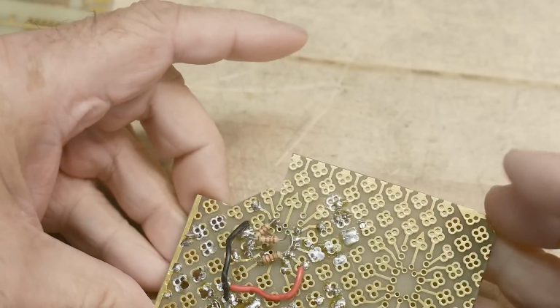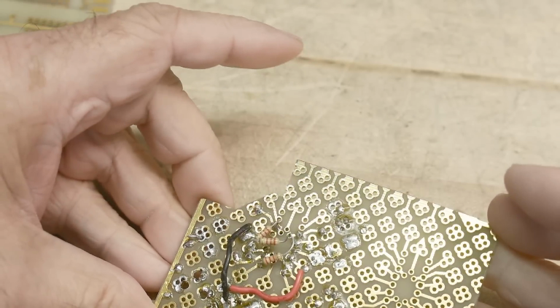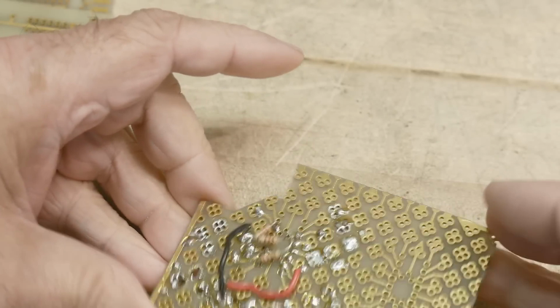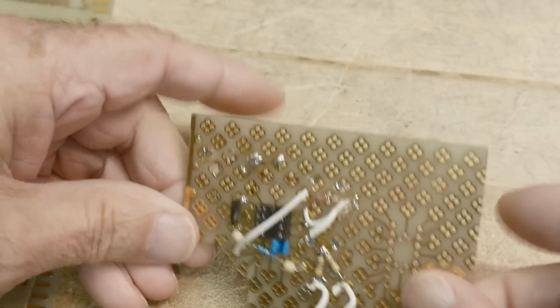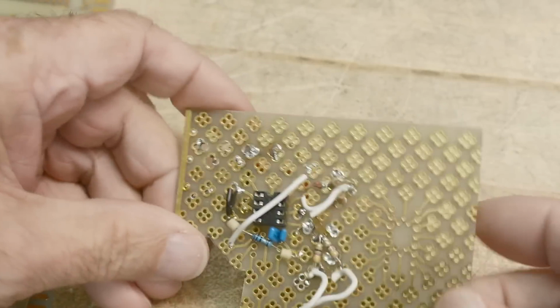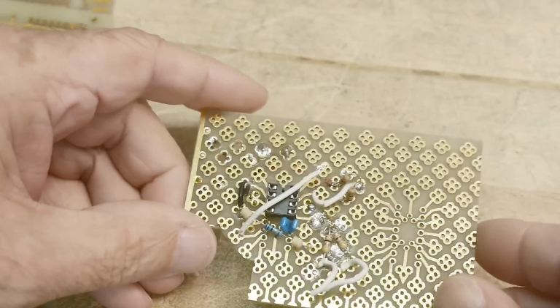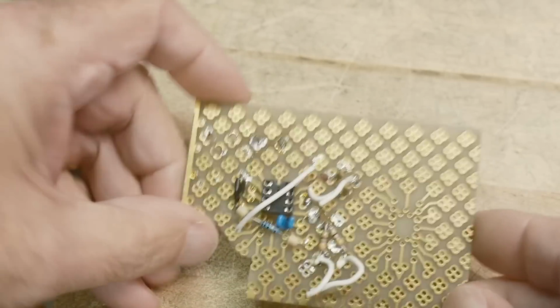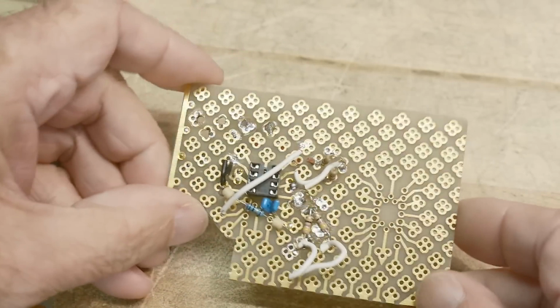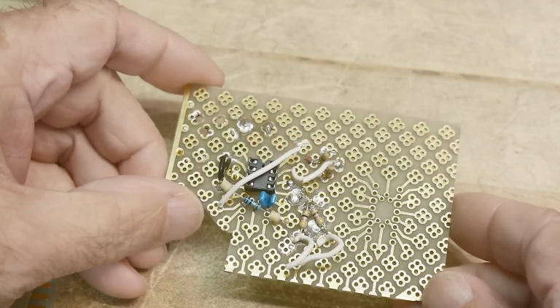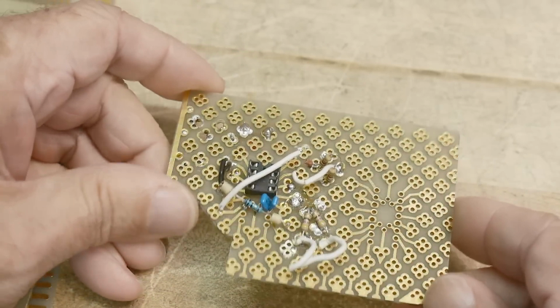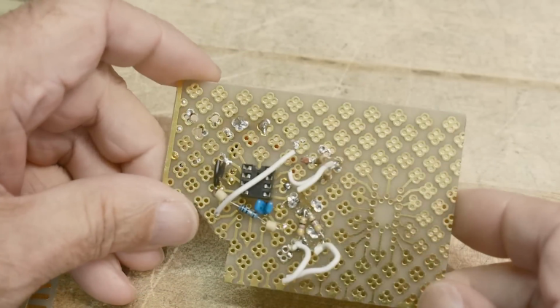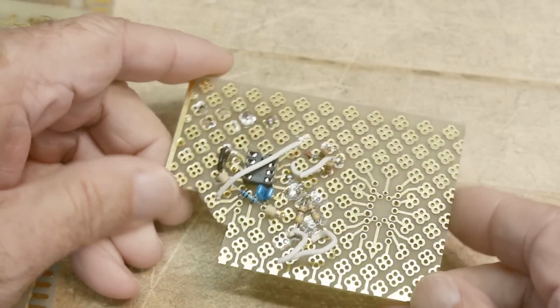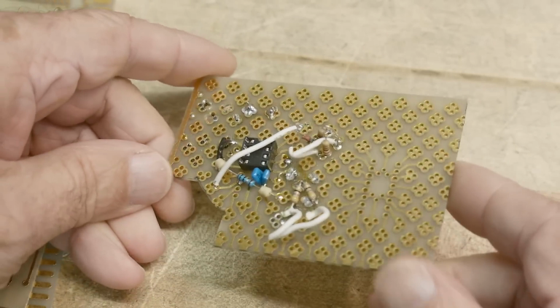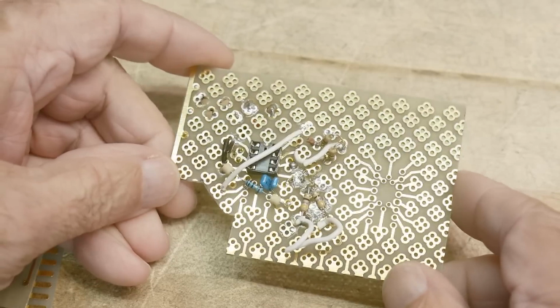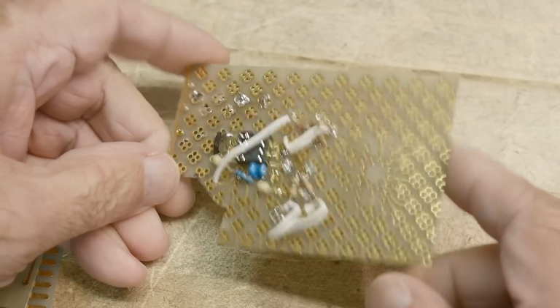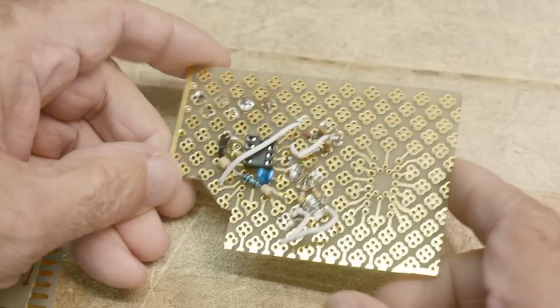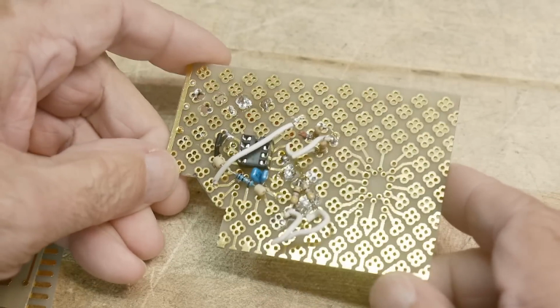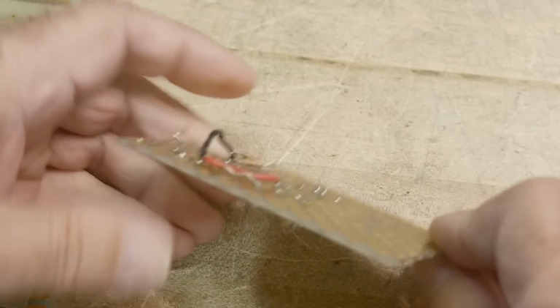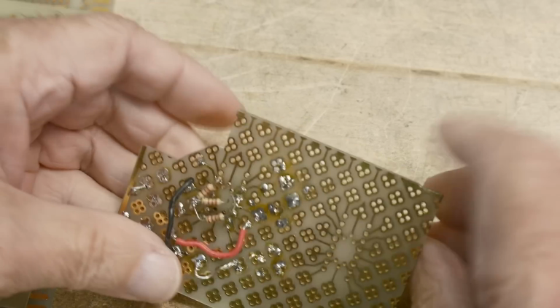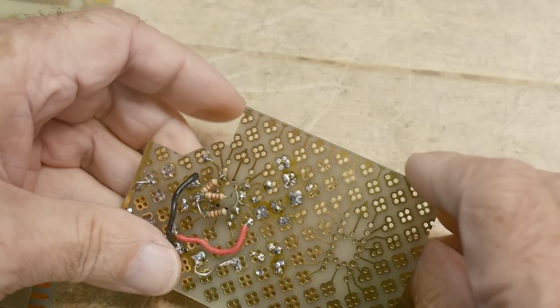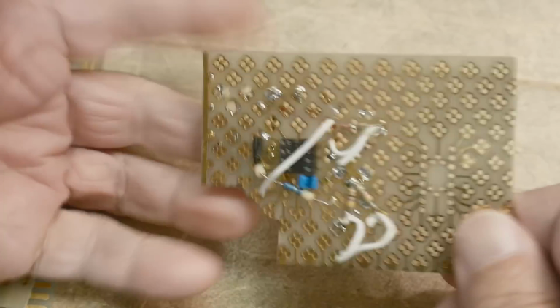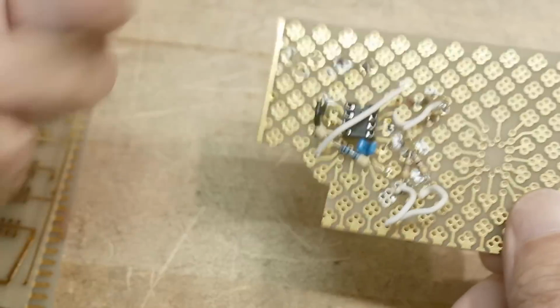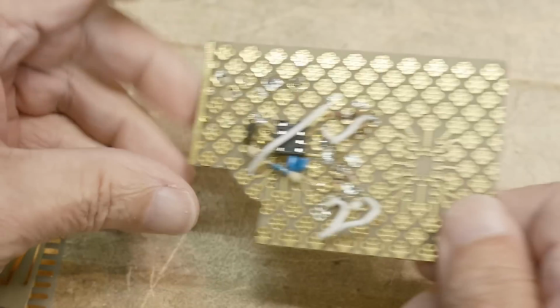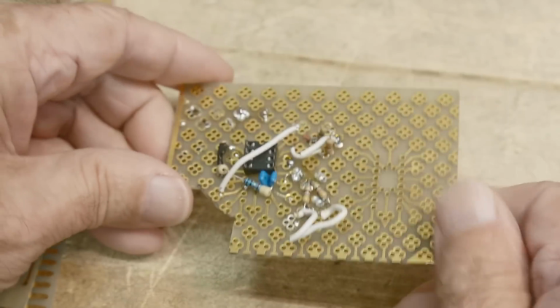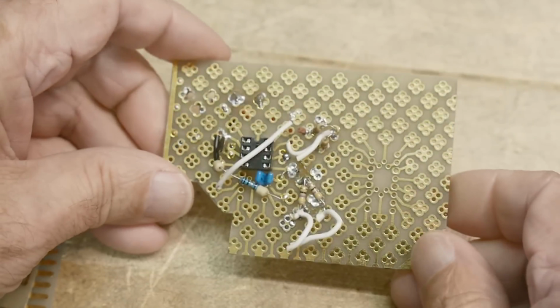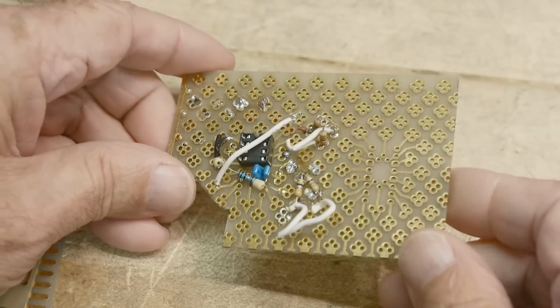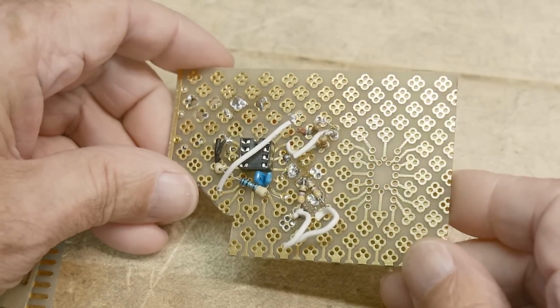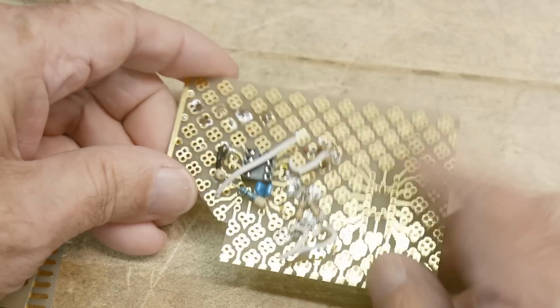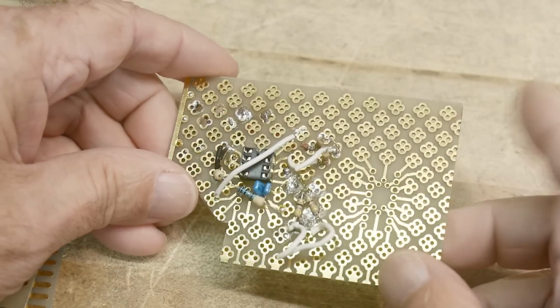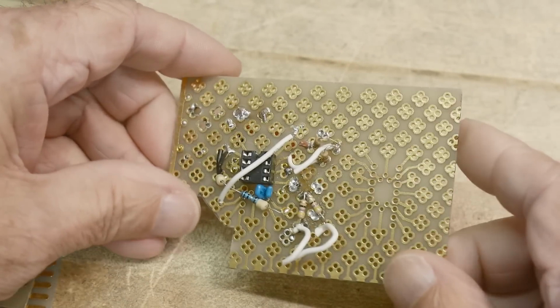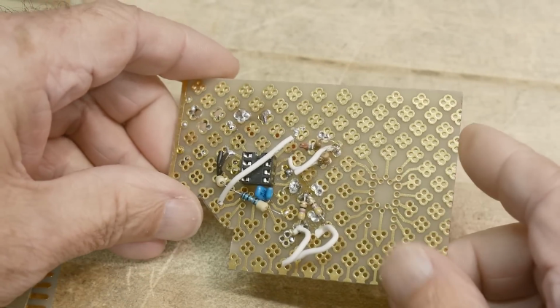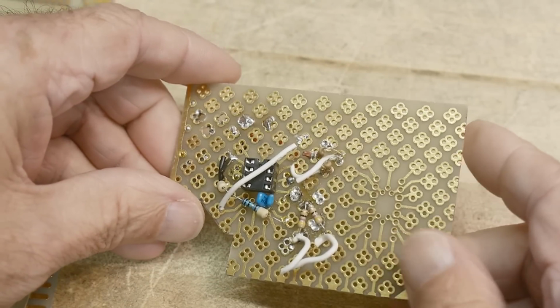I'm thinking about maybe reproducing this card, just for fun. But I never really found this card useful. I mean, obviously I did something with it, but yeah, I wasn't really too crazy about this card.